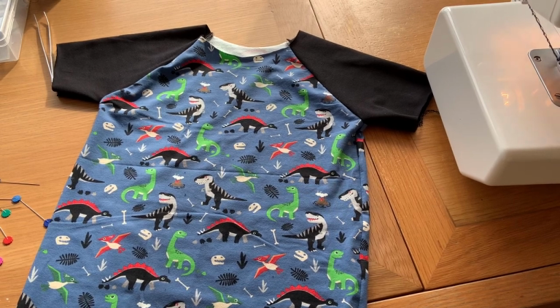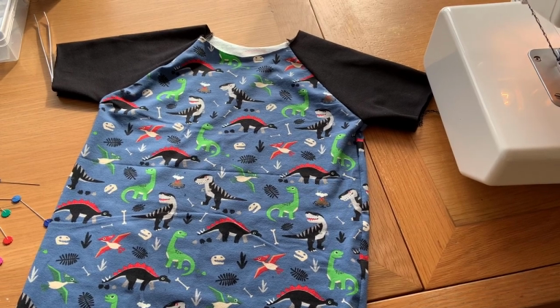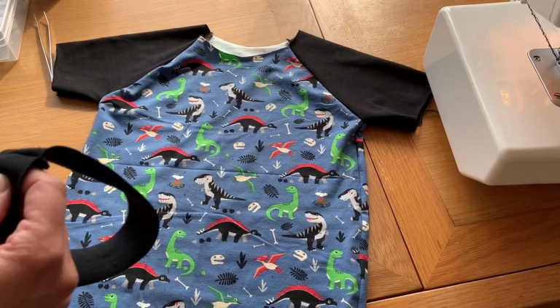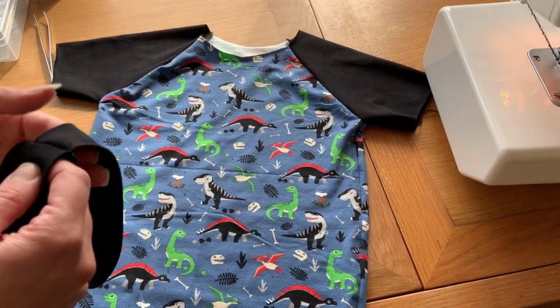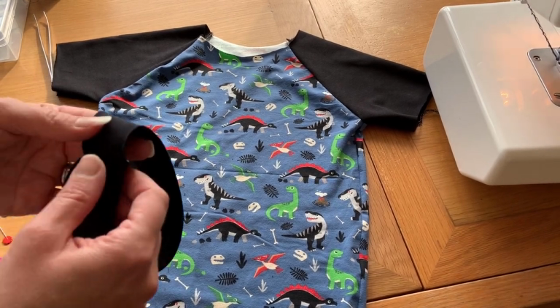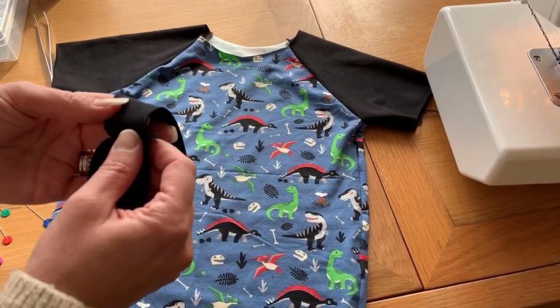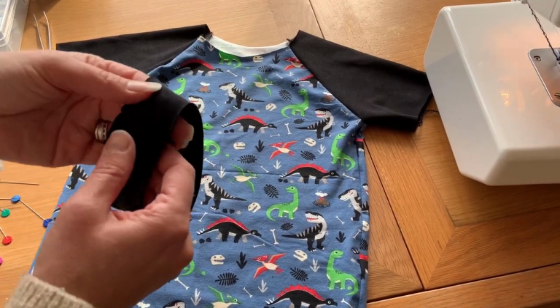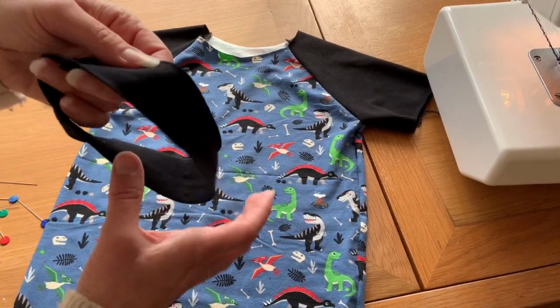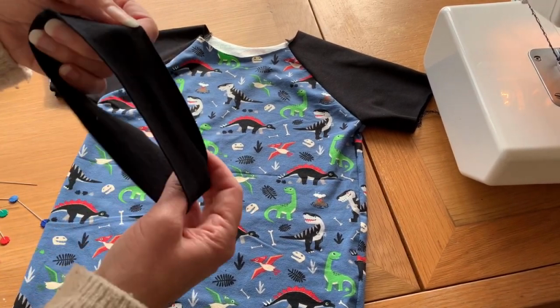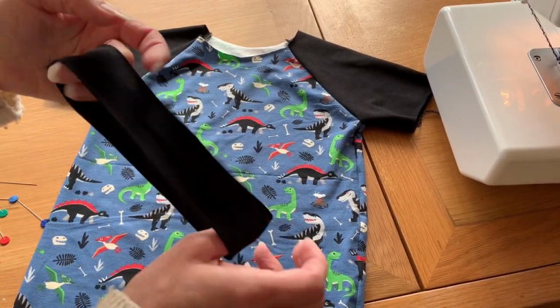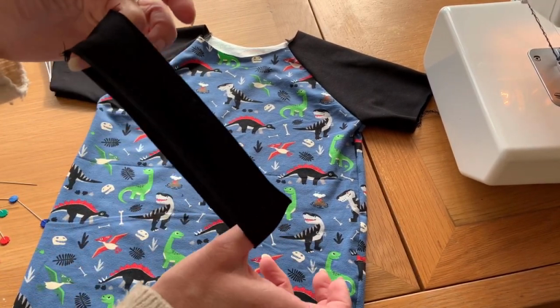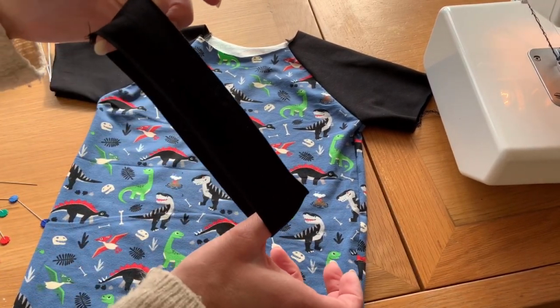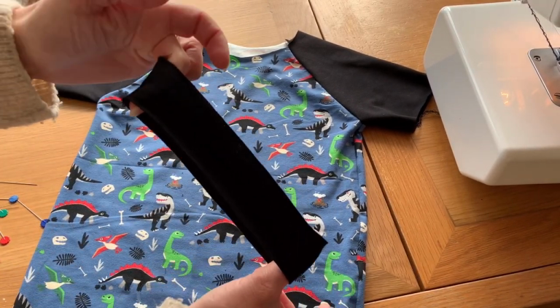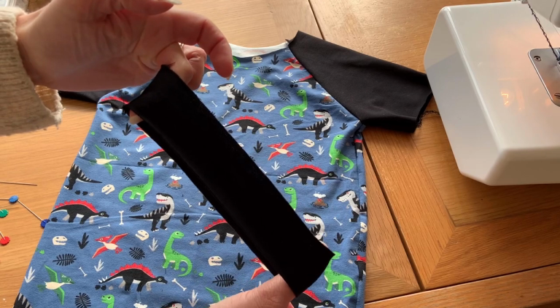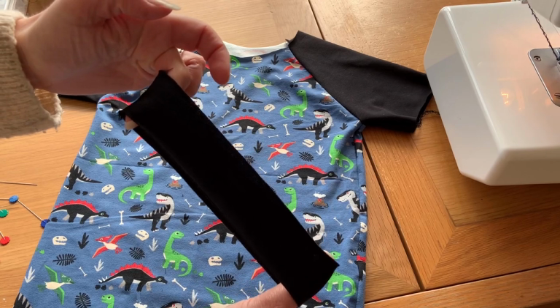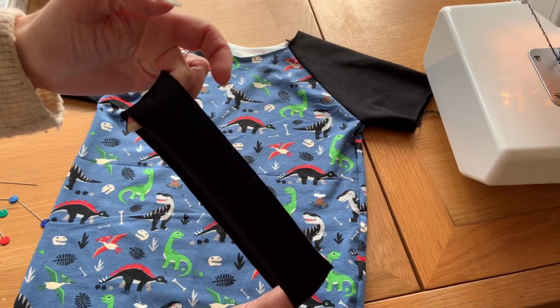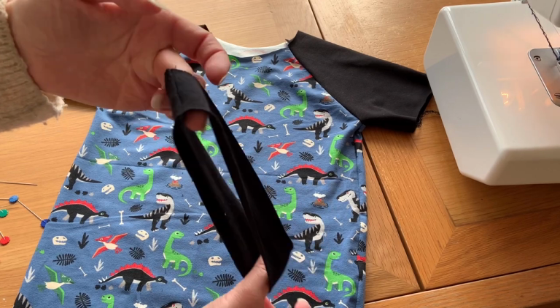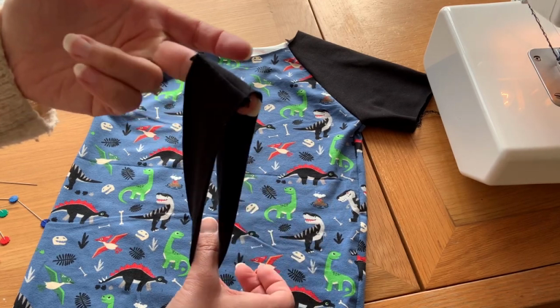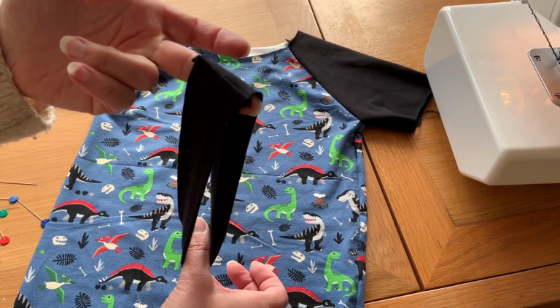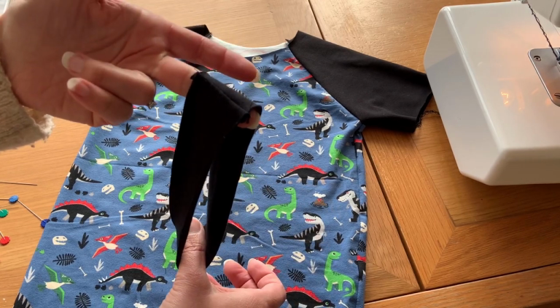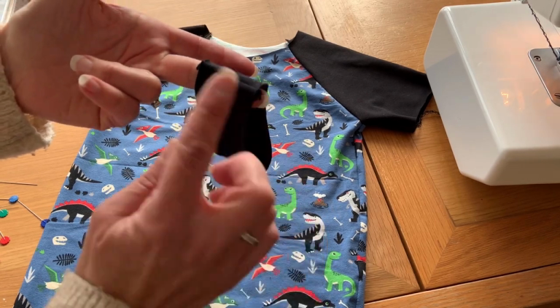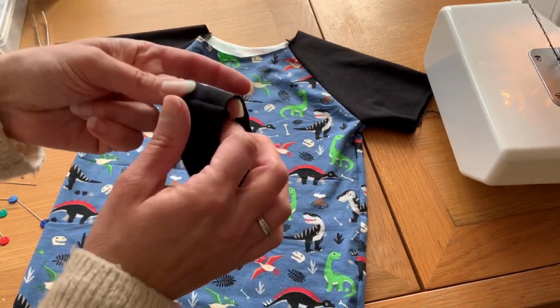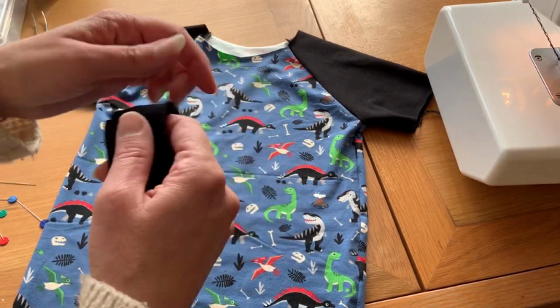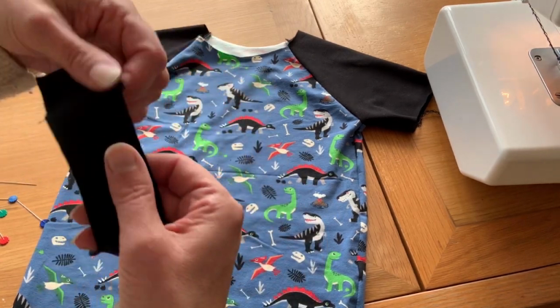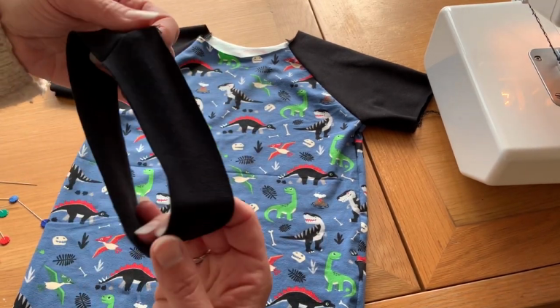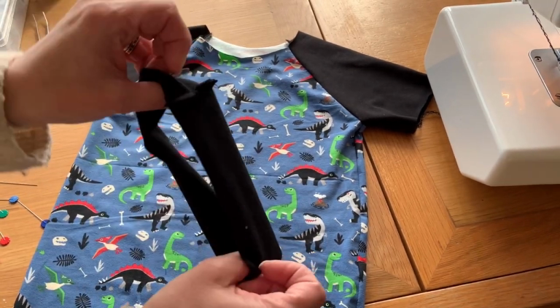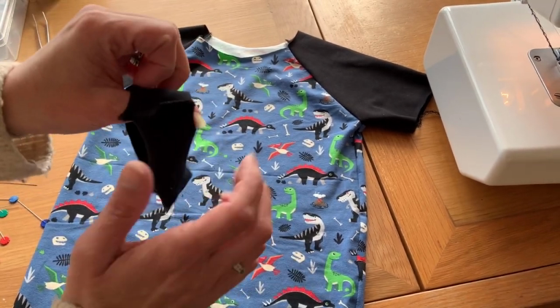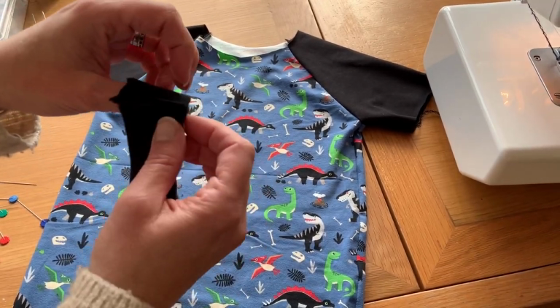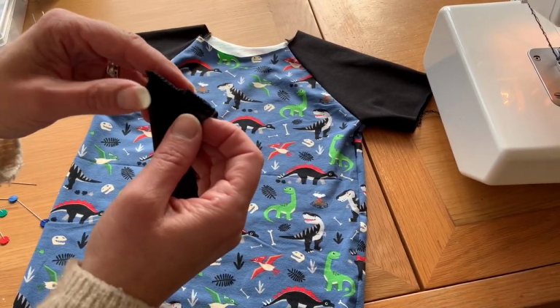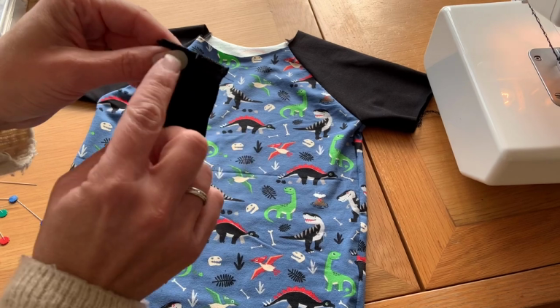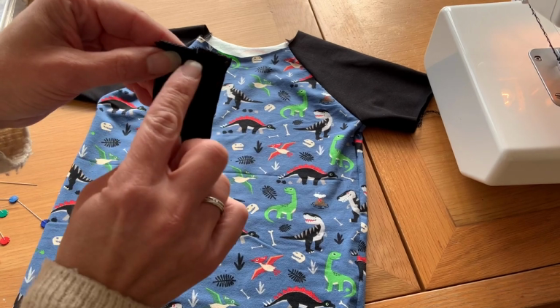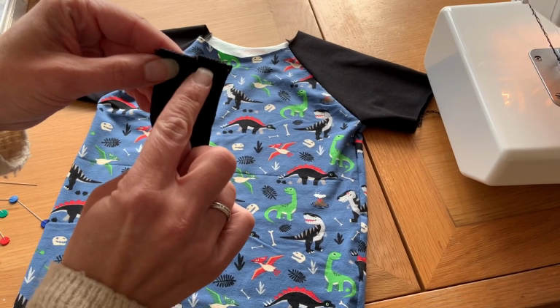I'm going to show you how to add a neckband. I've cut out the neckband for the desired length and width and I've sewn up the side seam.